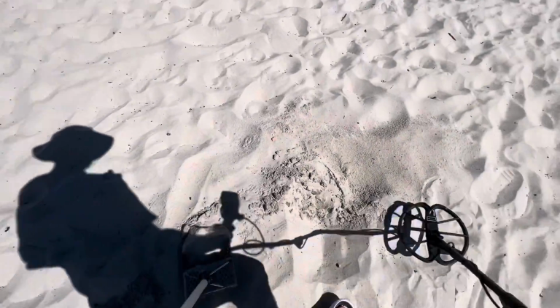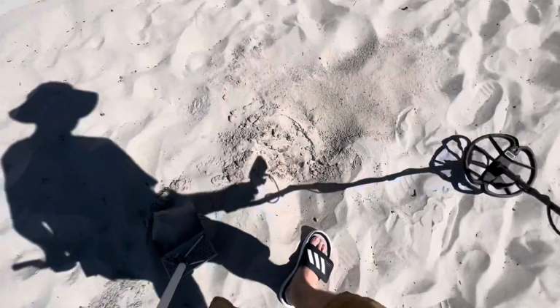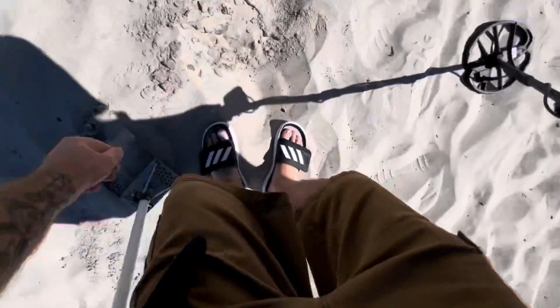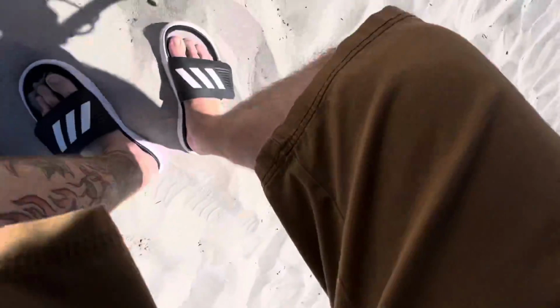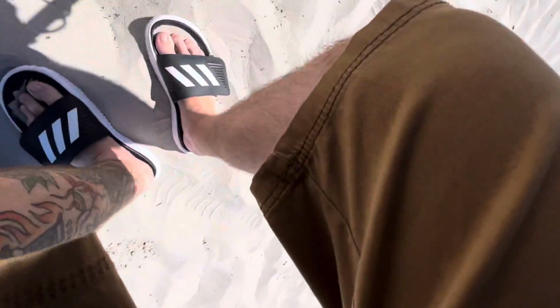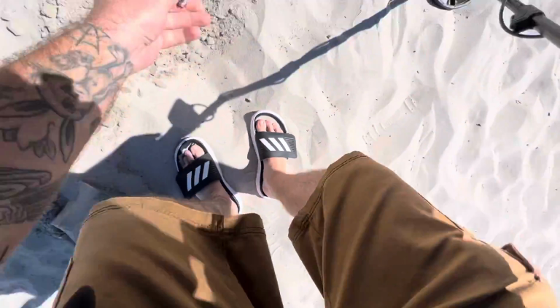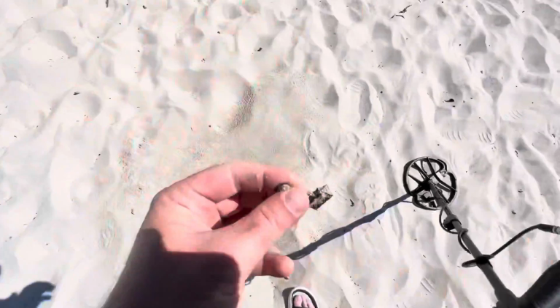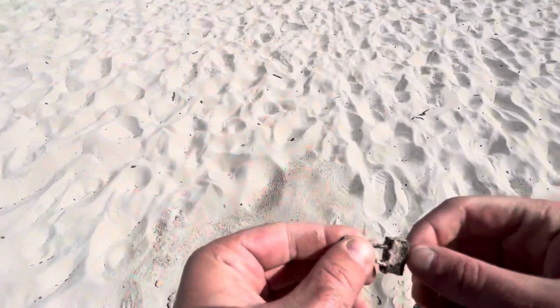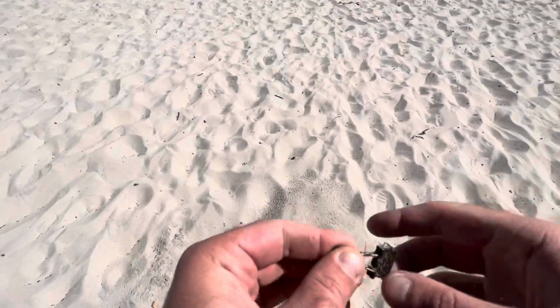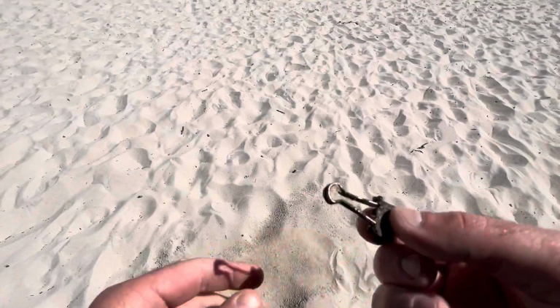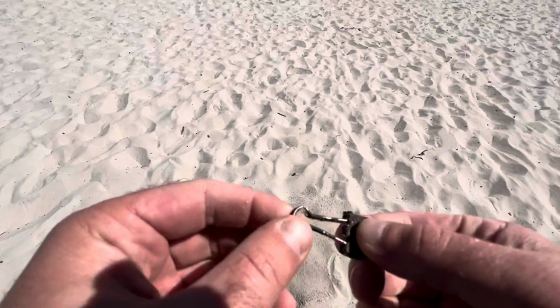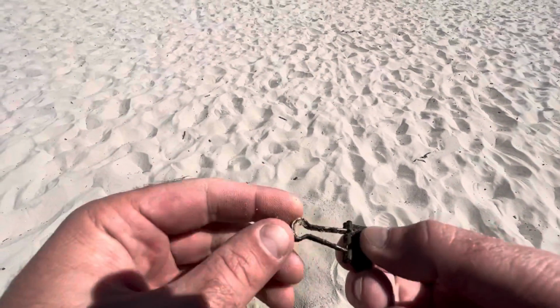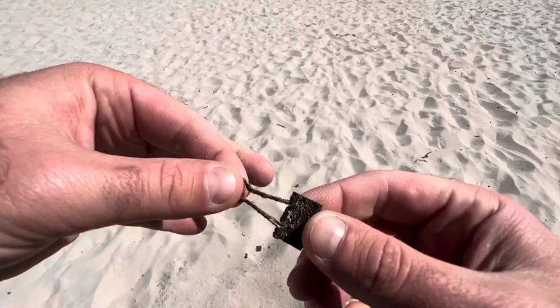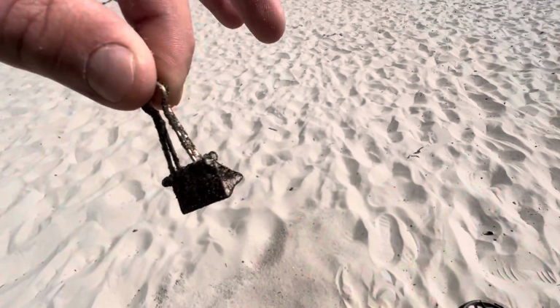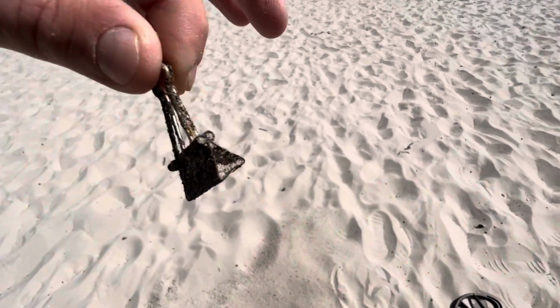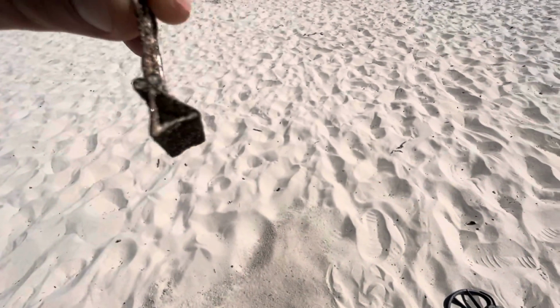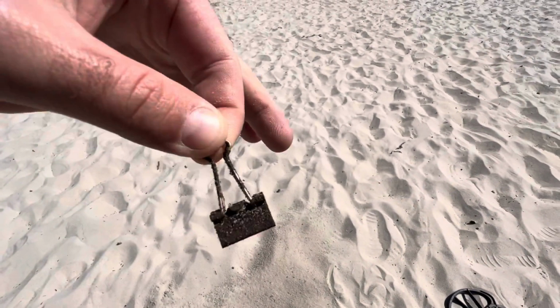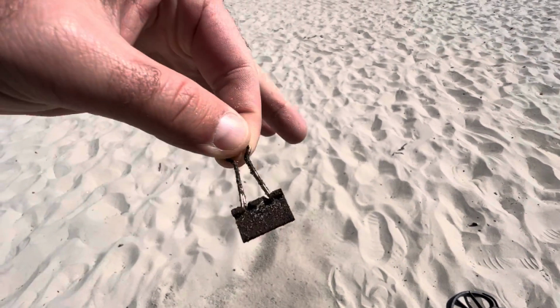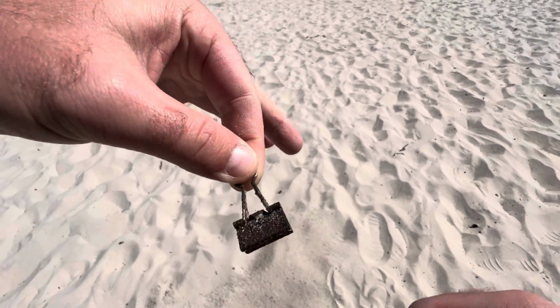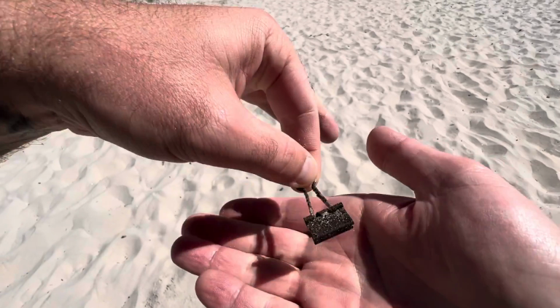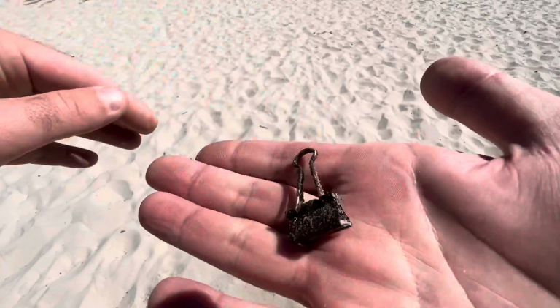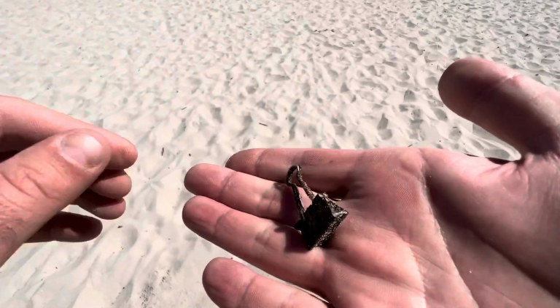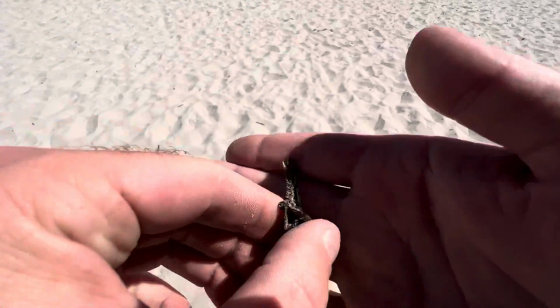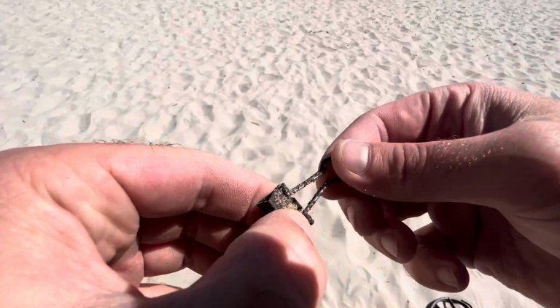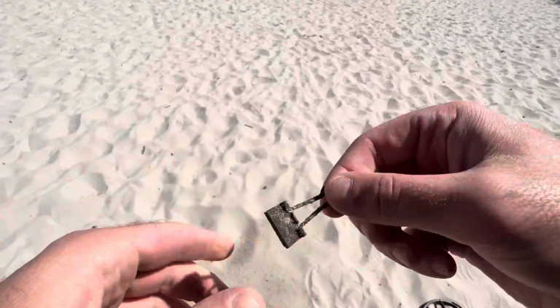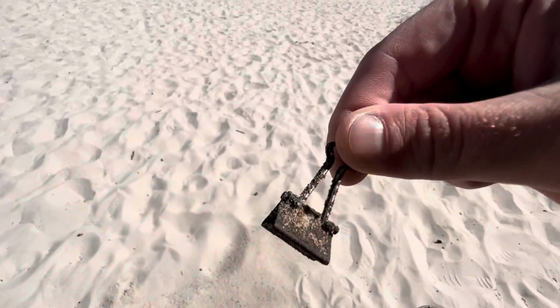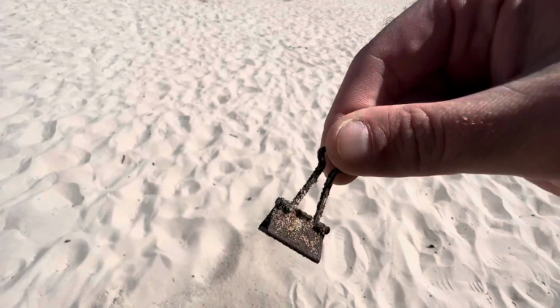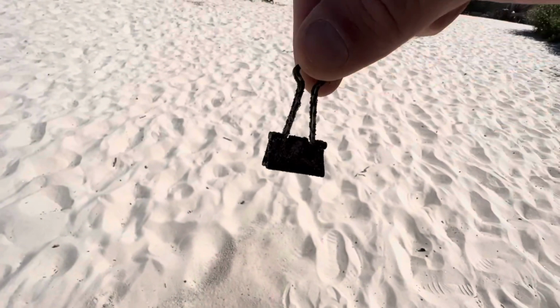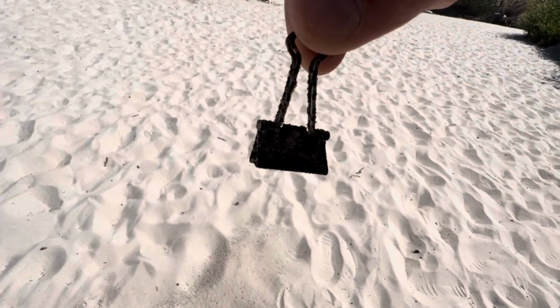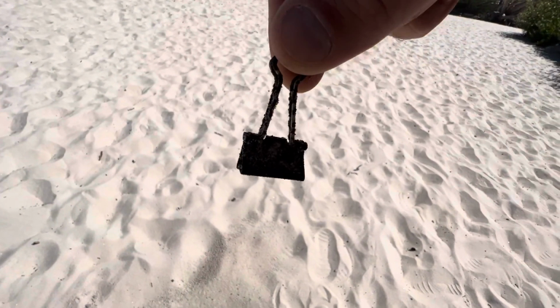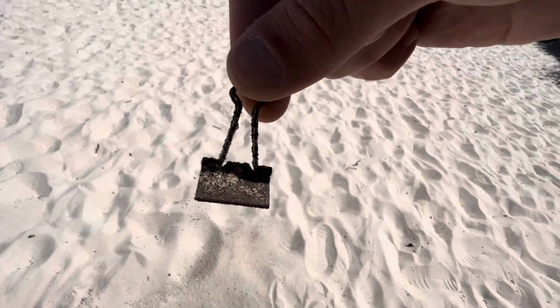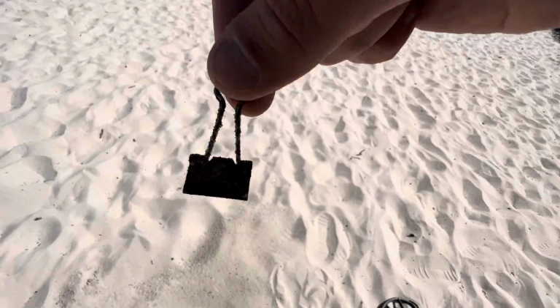Oh, I see it. It's one of these — it's another little, I don't know, I just call these purse clips because they look like a little purse. Purse clip, or doctor bag clip, whatever.